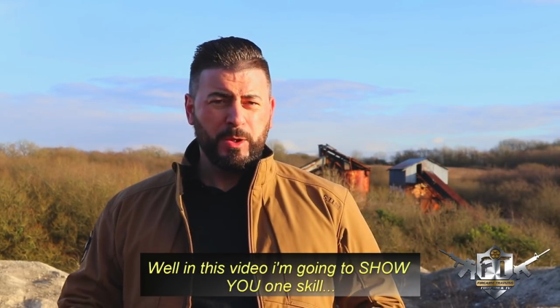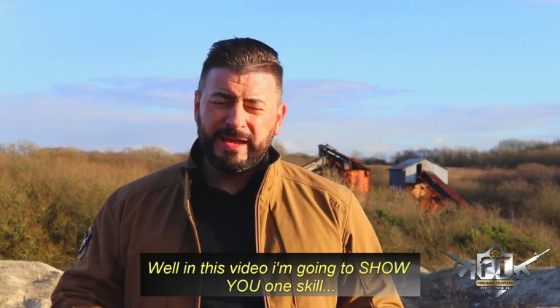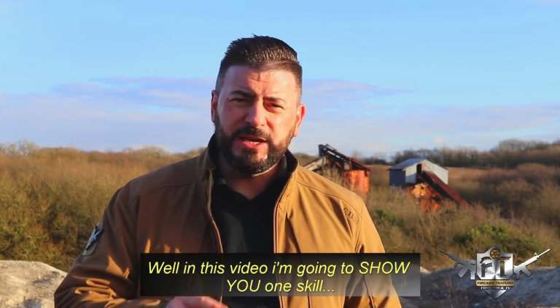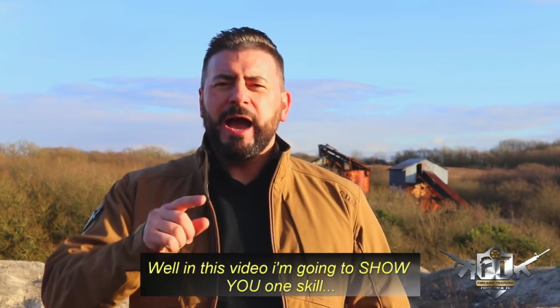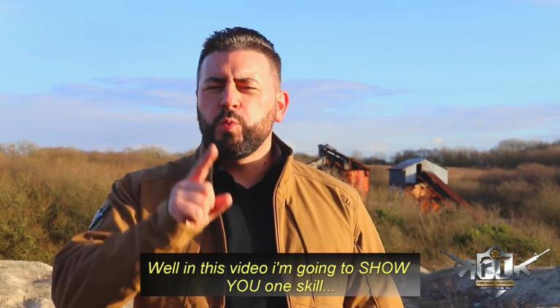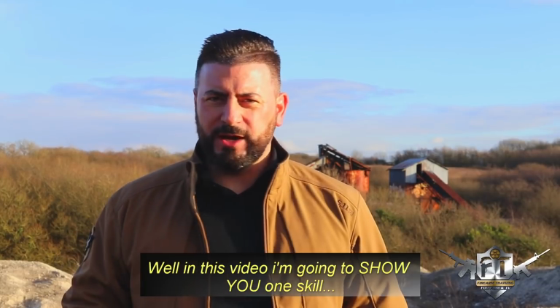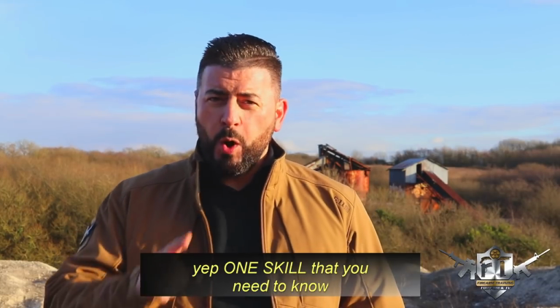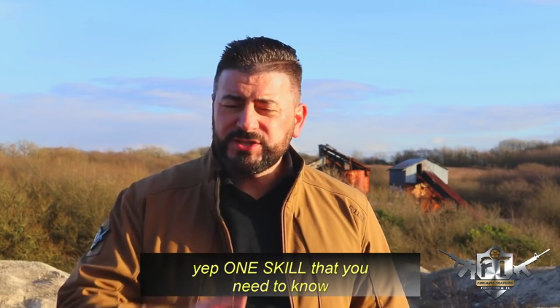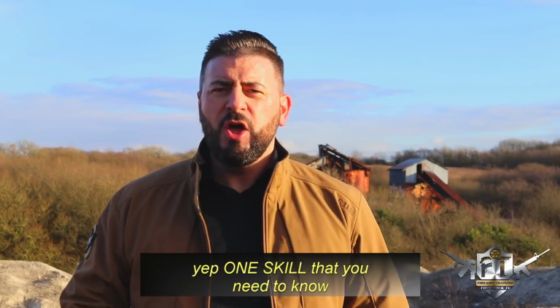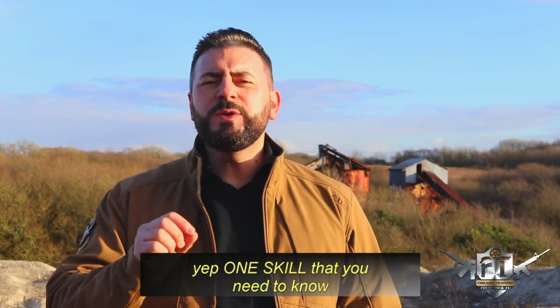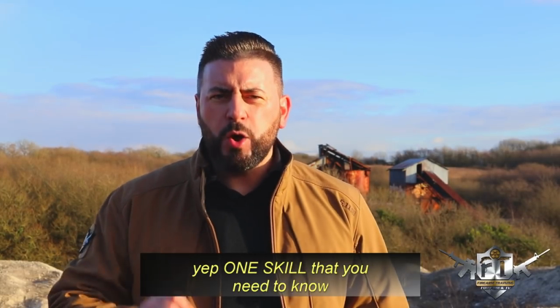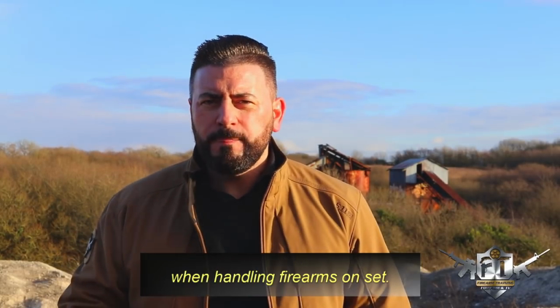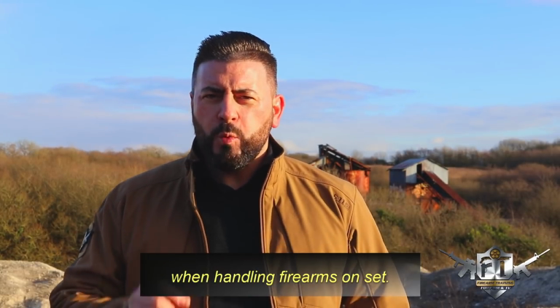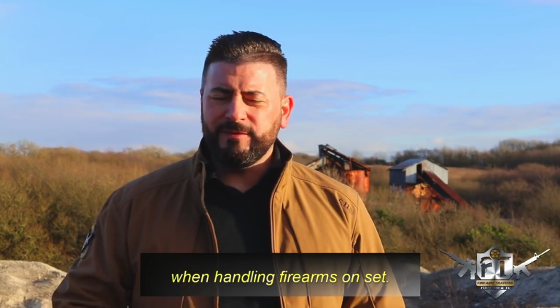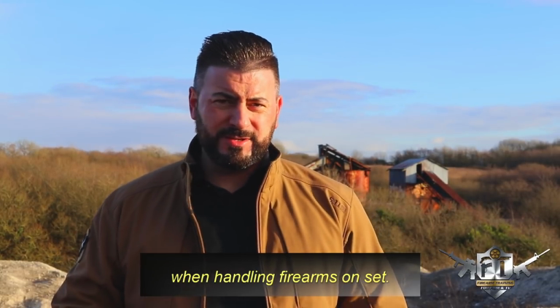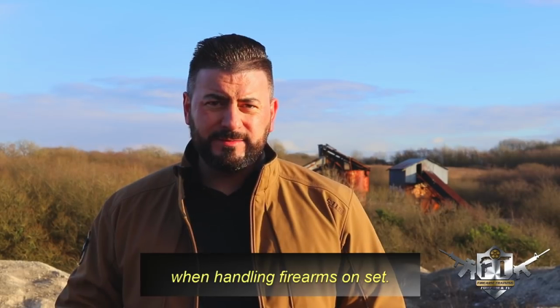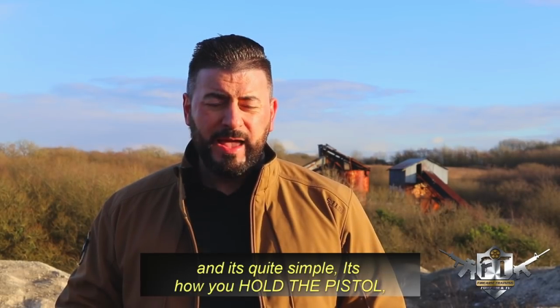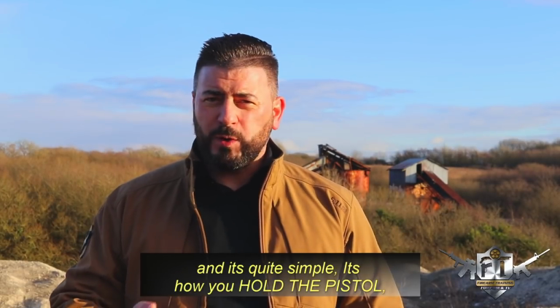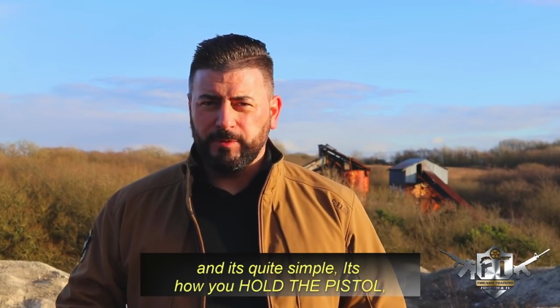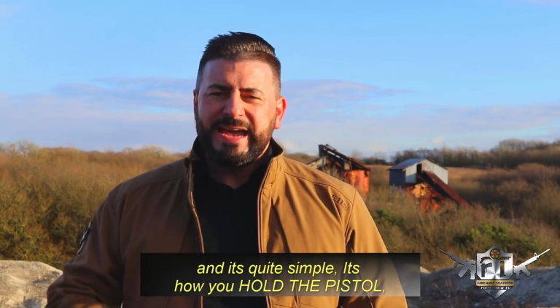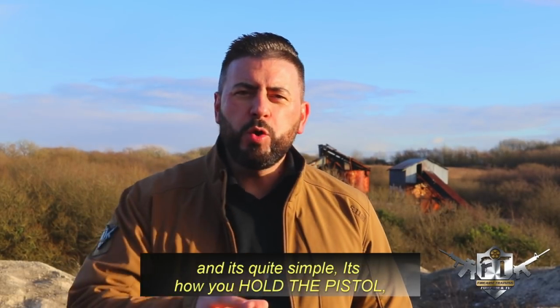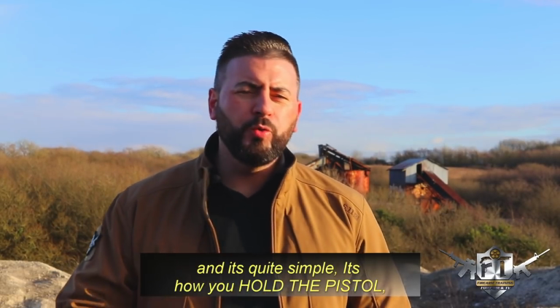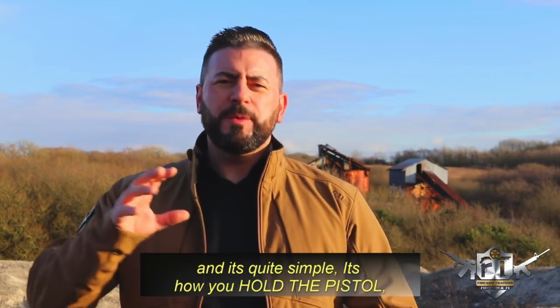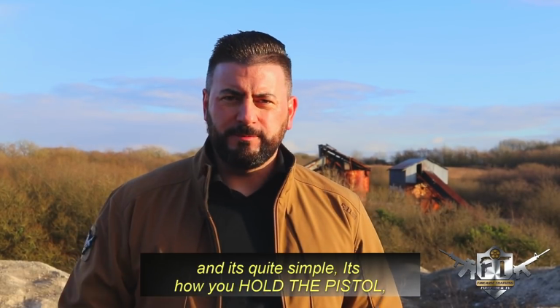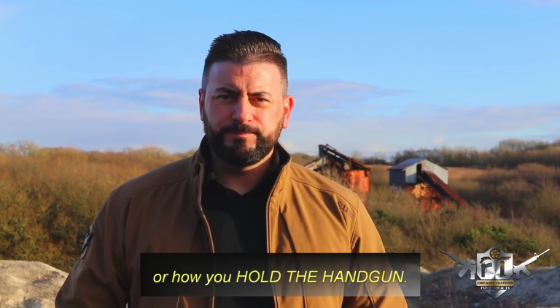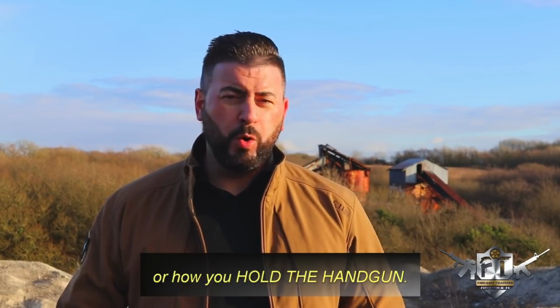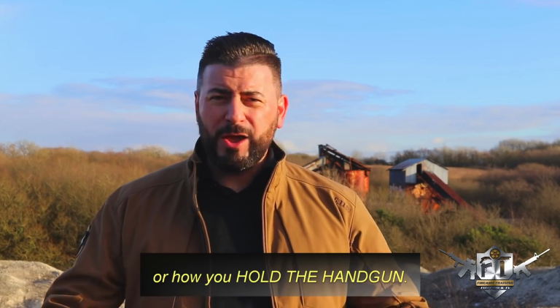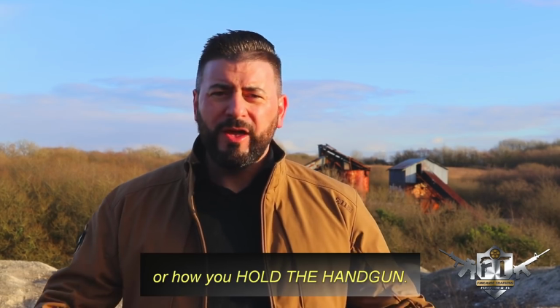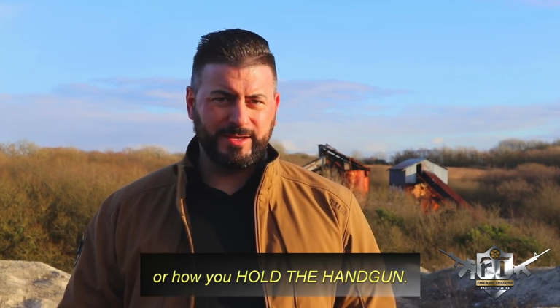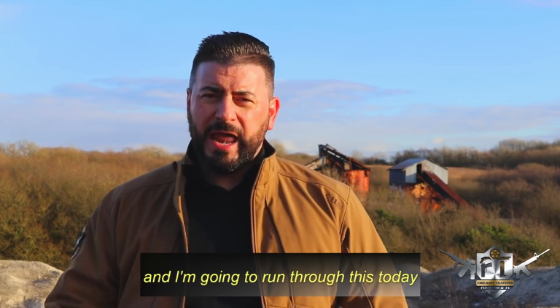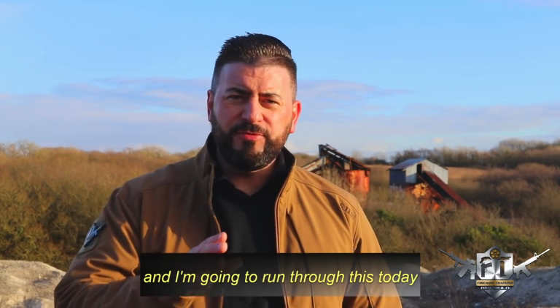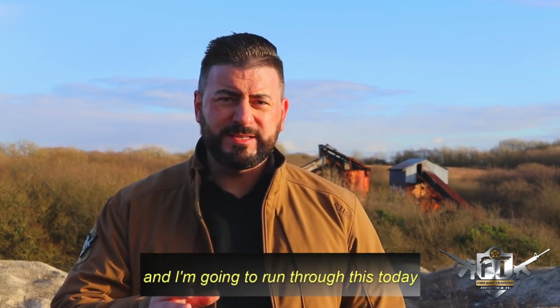Well in this video I'm going to show you one skill that you need to know when handling firearms on set, and it's quite simple. It's how you hold the pistol or how you hold the handgun, and I'm gonna run through this today.